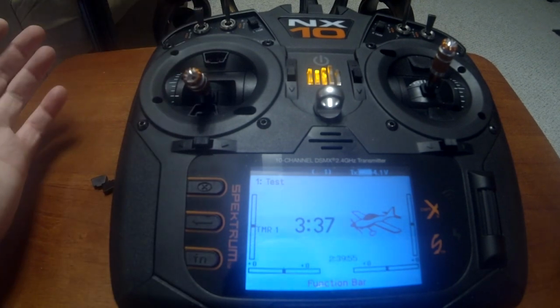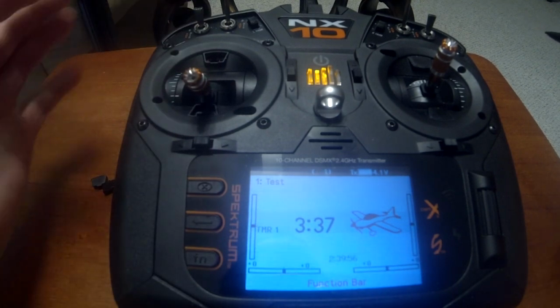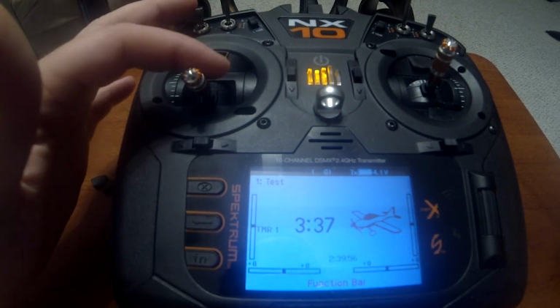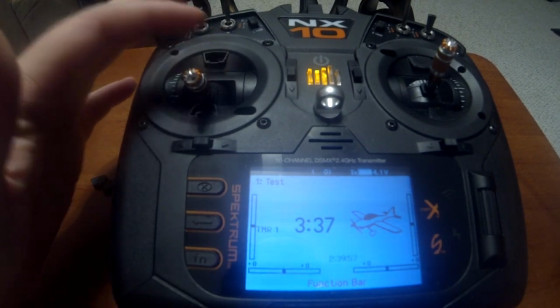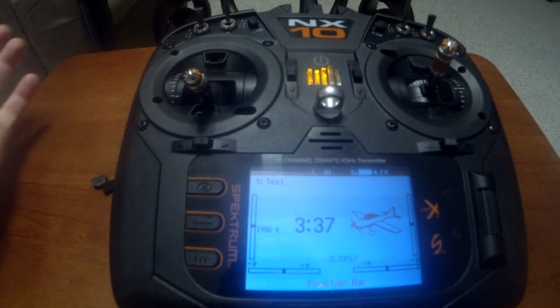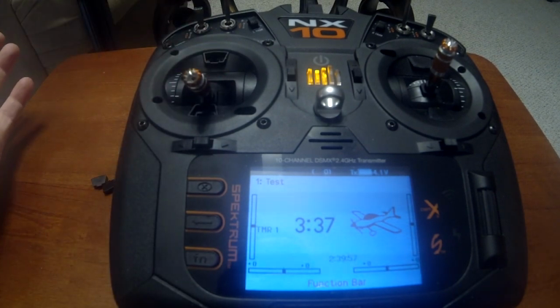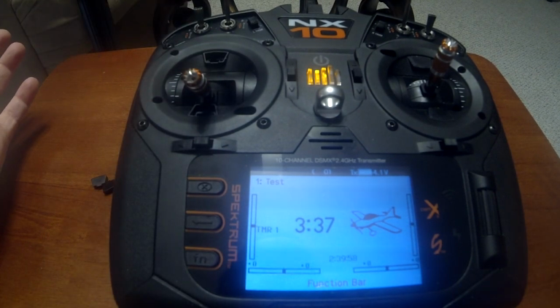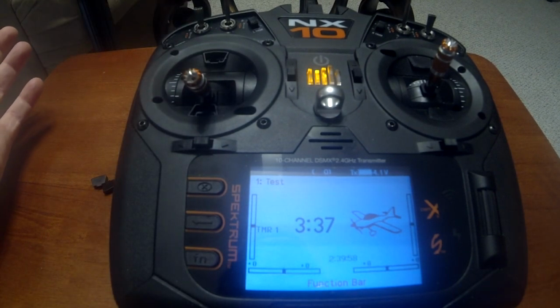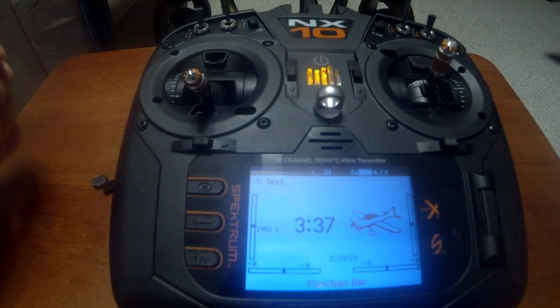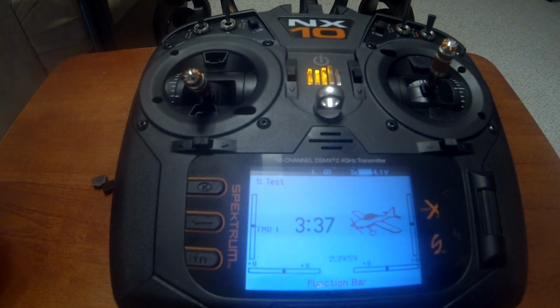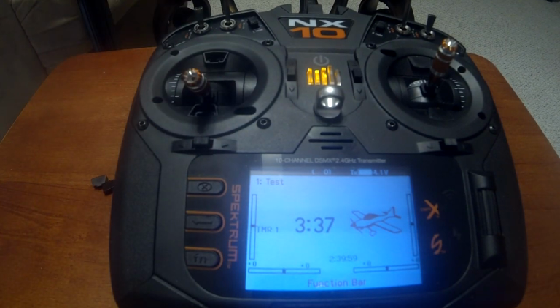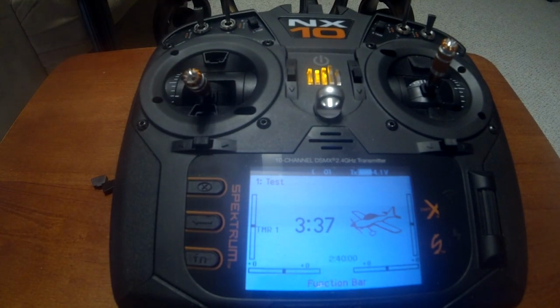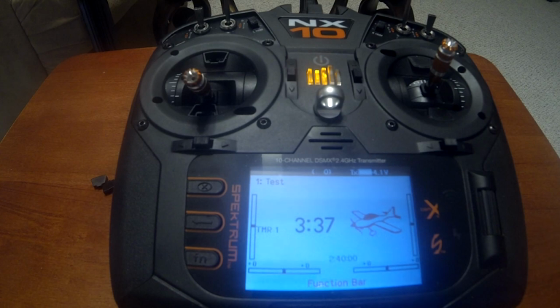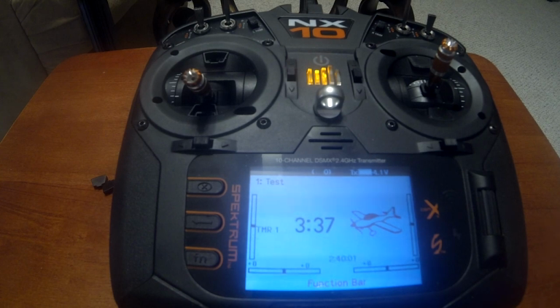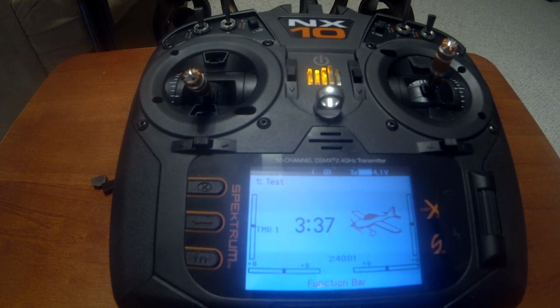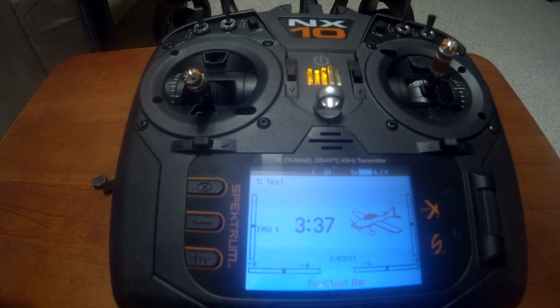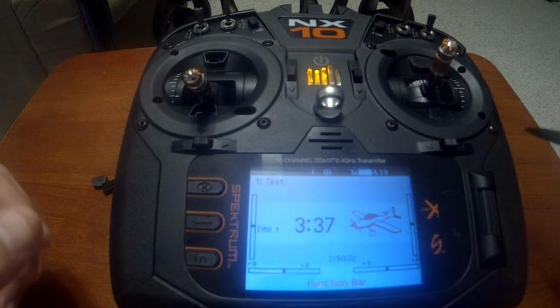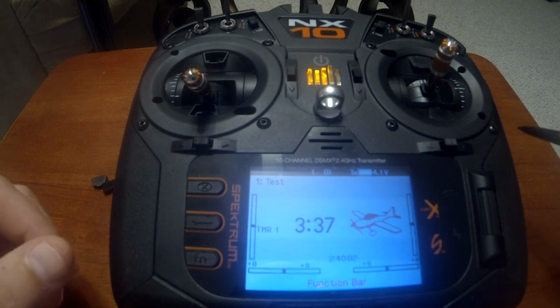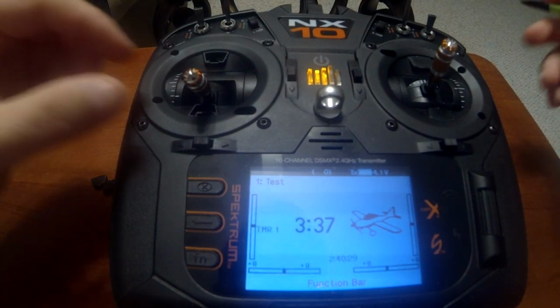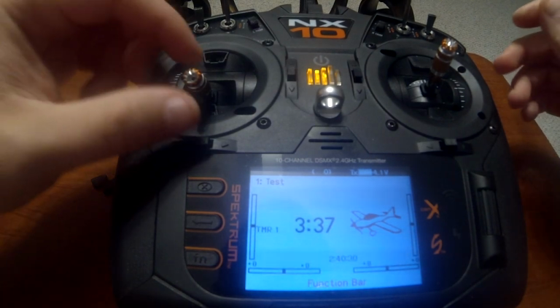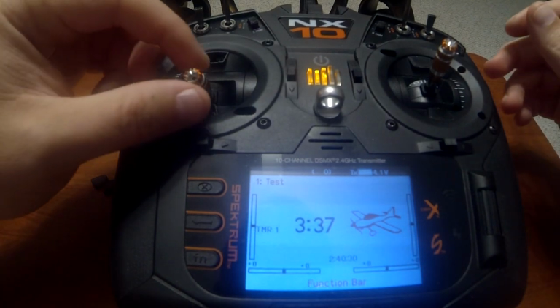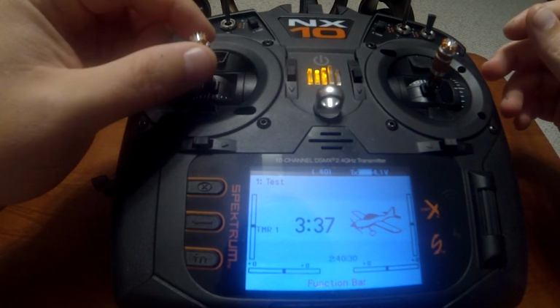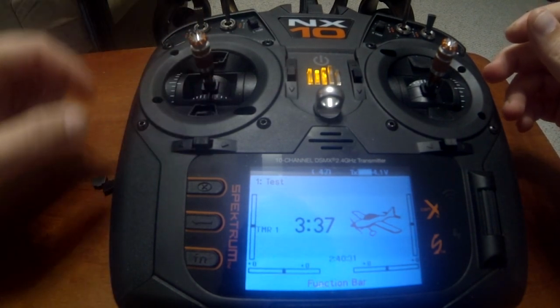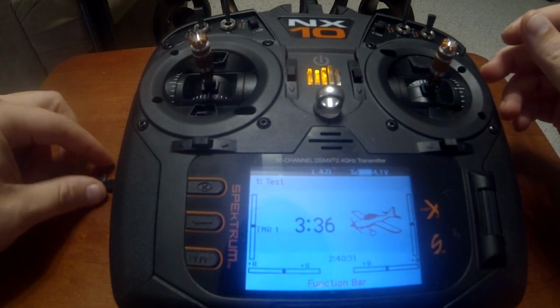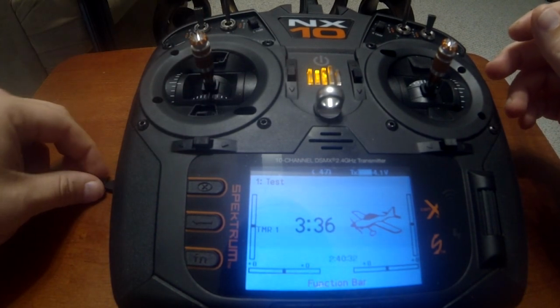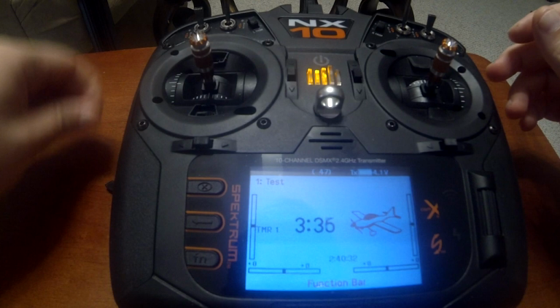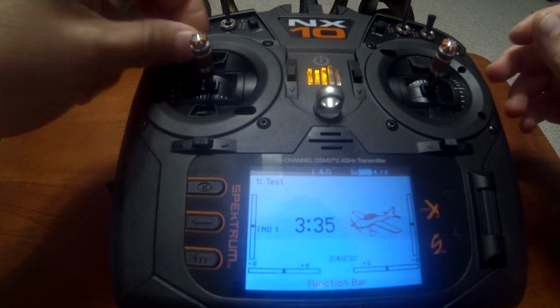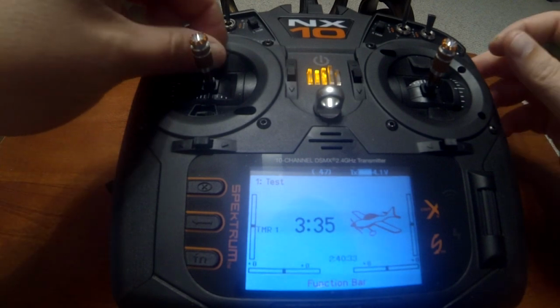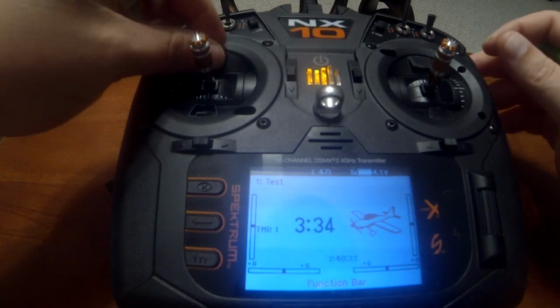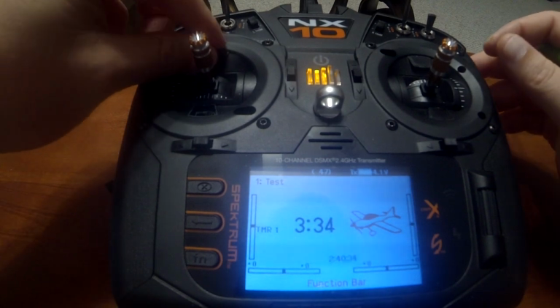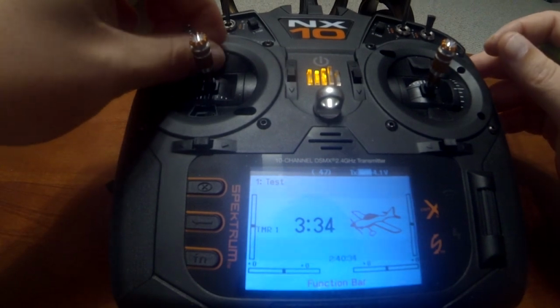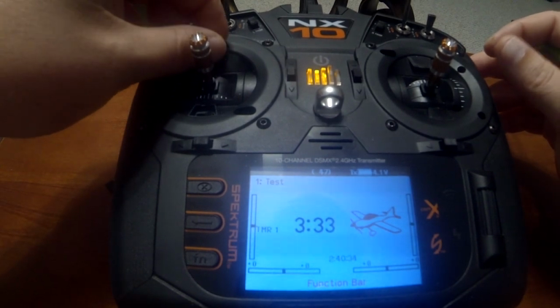I've got zero percent at the bottom. I just want to share that with y'all and give you a heads up on that. Now that we've got those switched back, let's go ahead and put our covers back over.